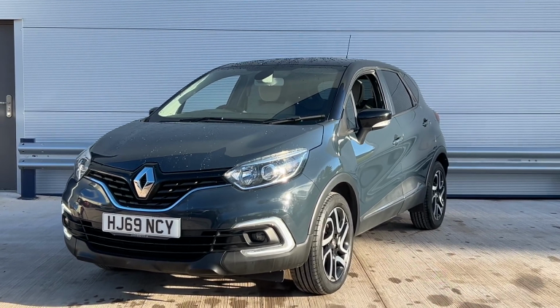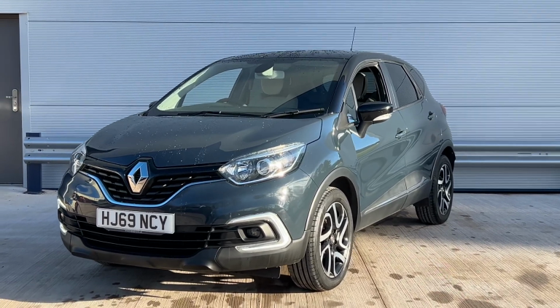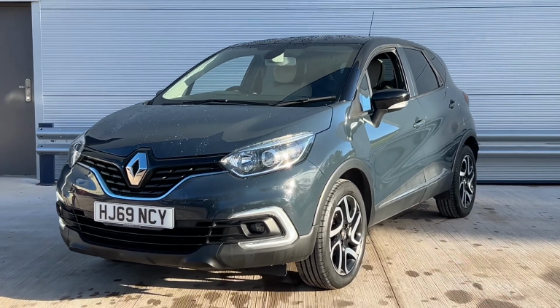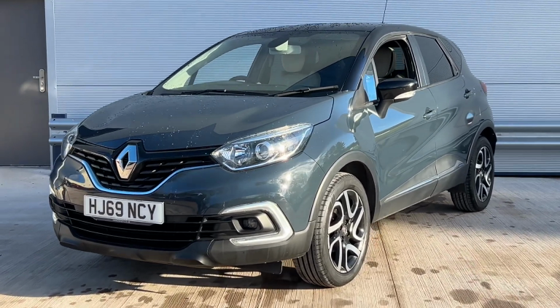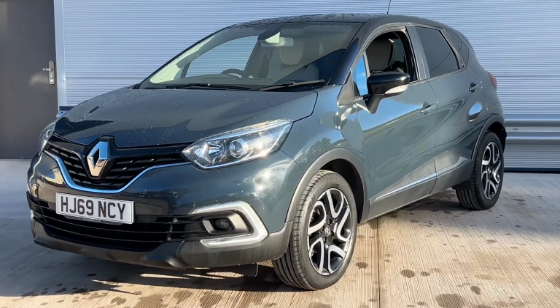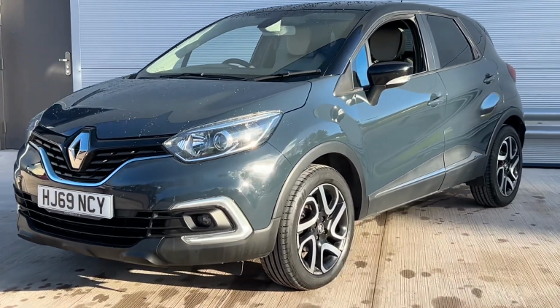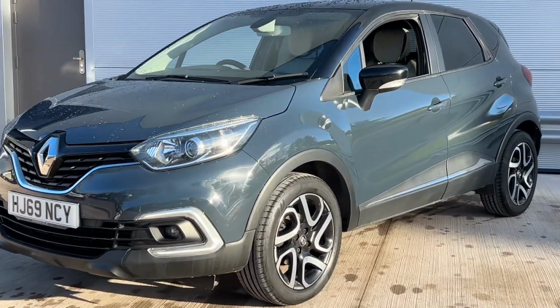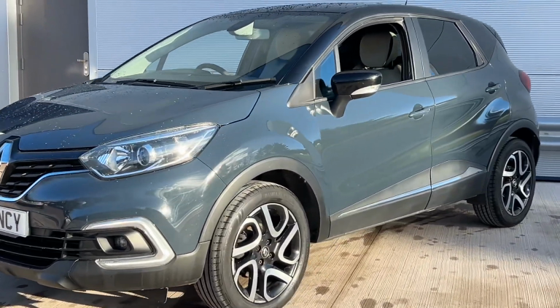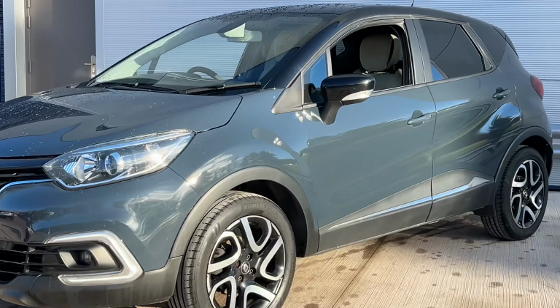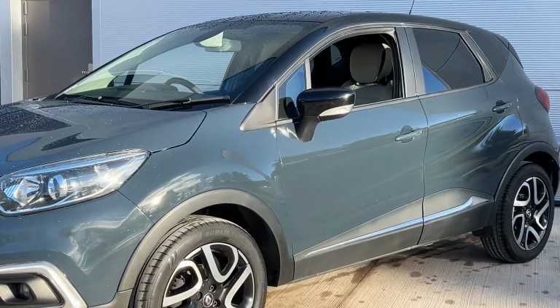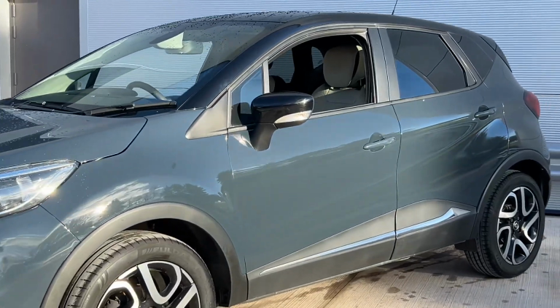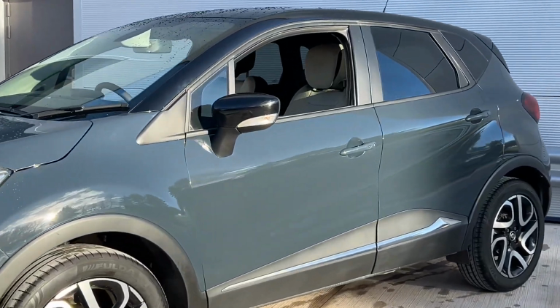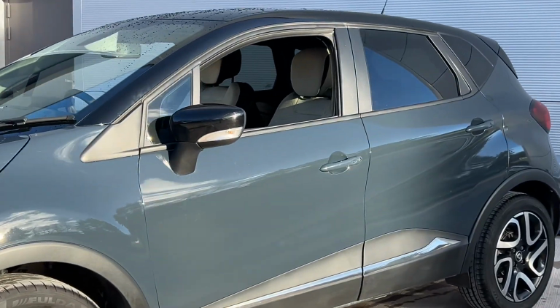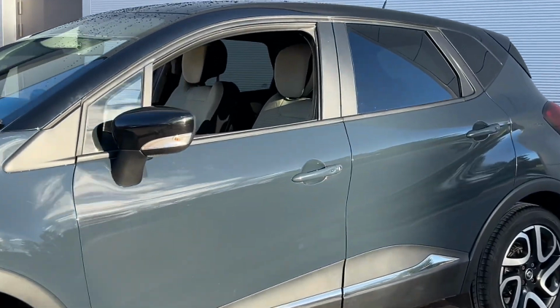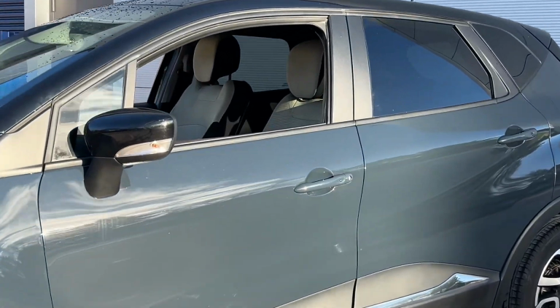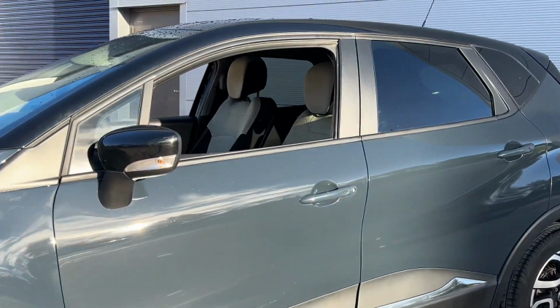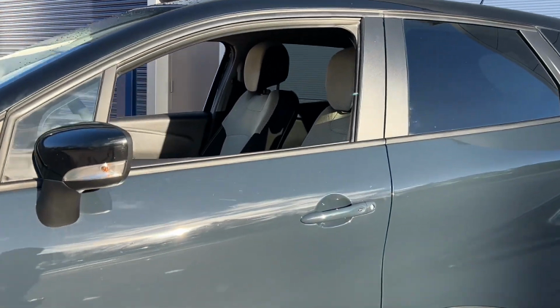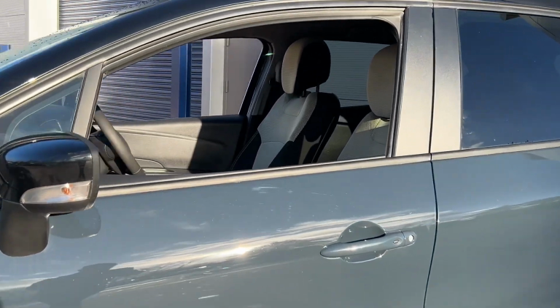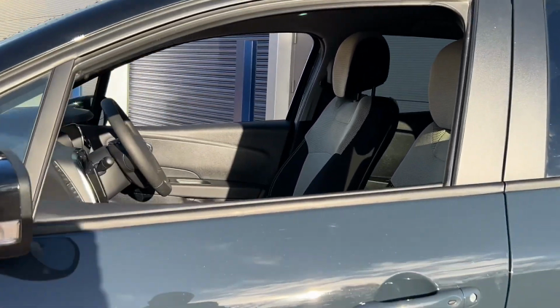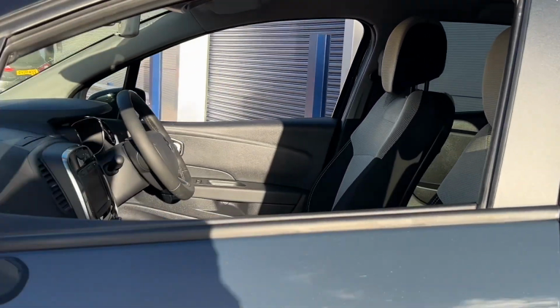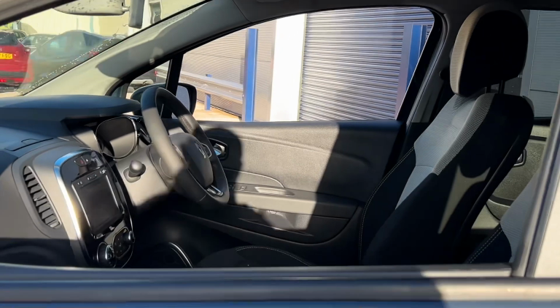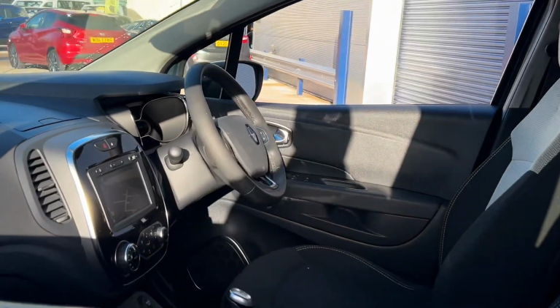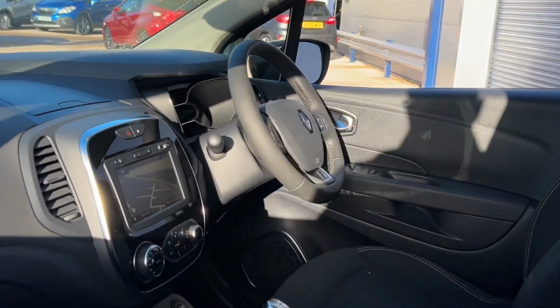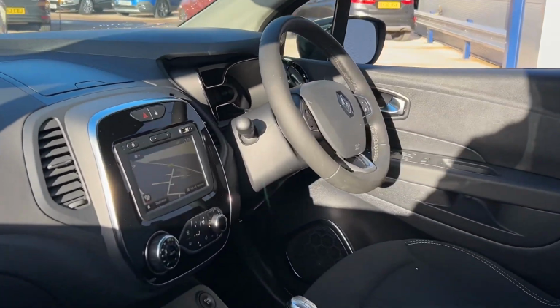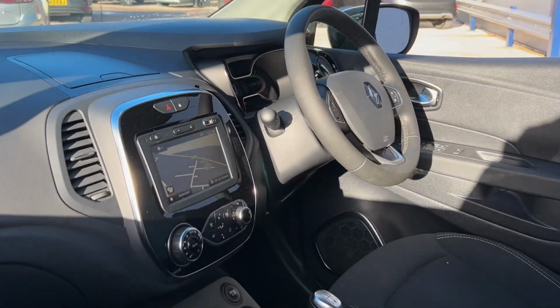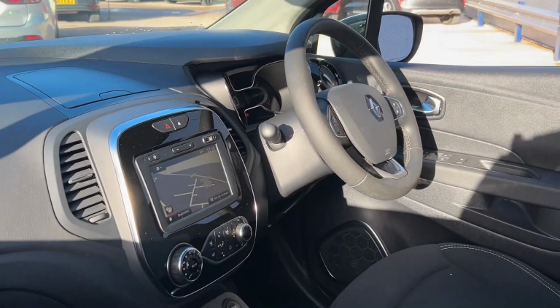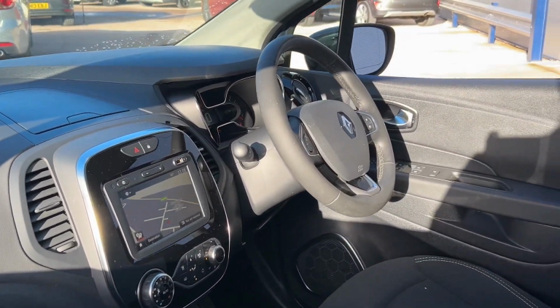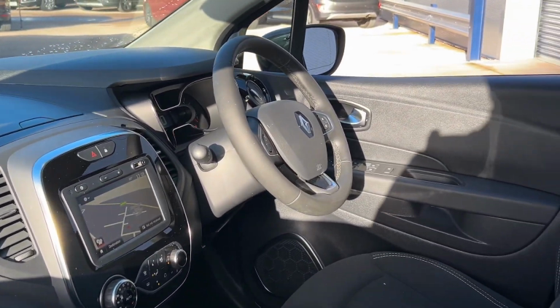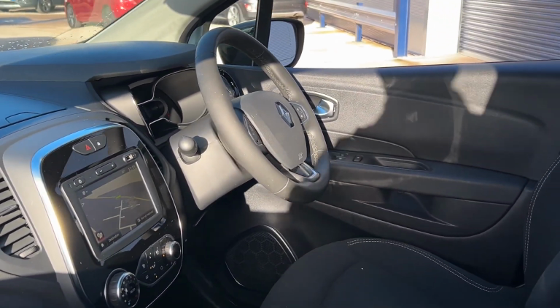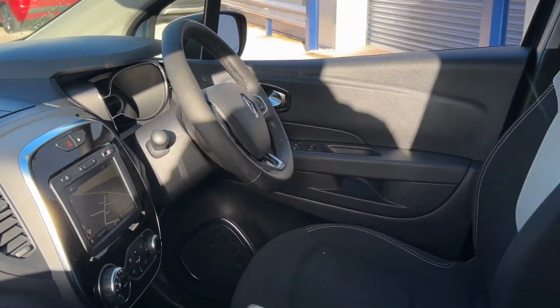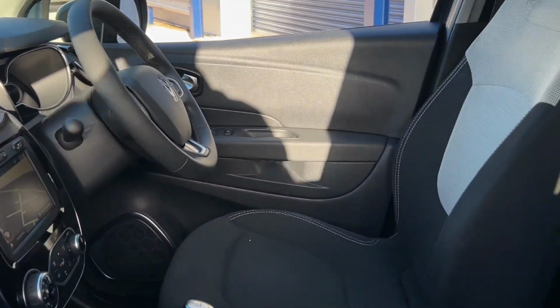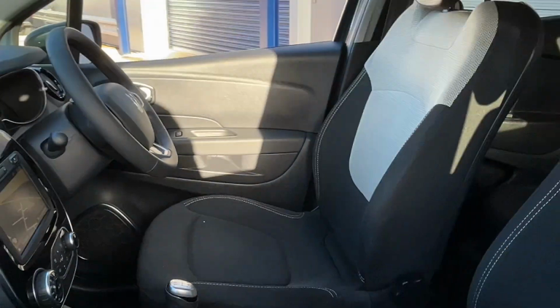This is the iconic model. Really nice spec. It's just under 1,000cc, which brings the insurance right the way down and low running costs. This car's got satellite navigation, cruise control, electric windows, electric mirrors.